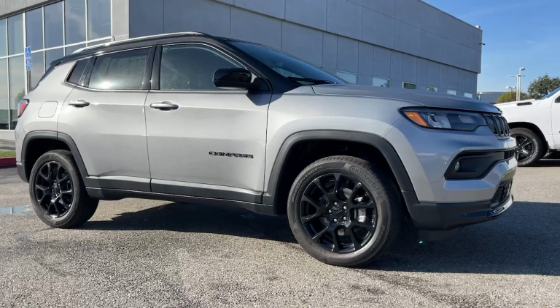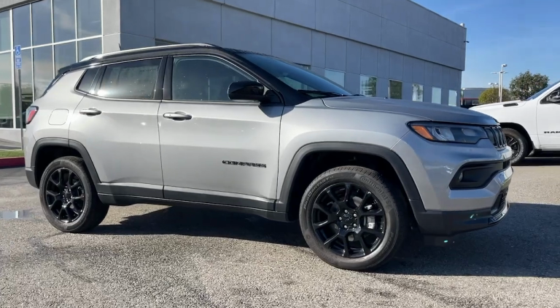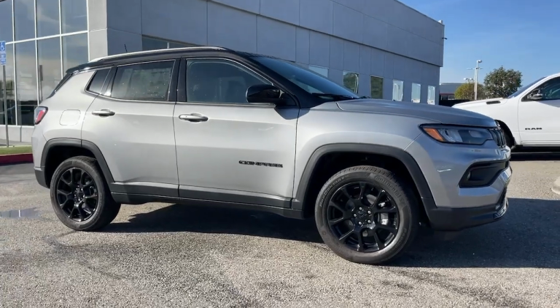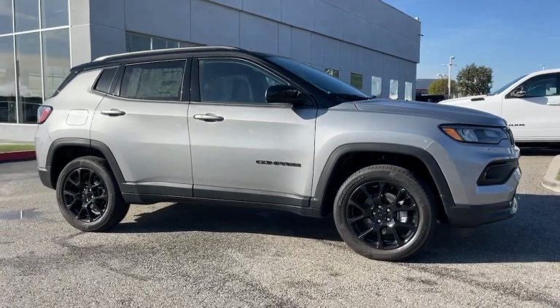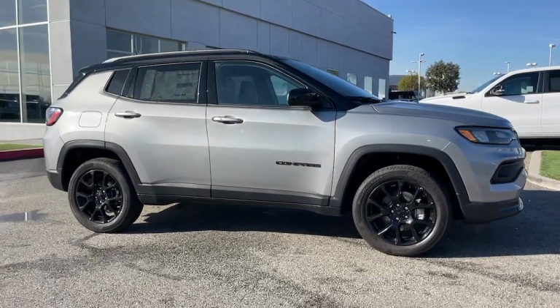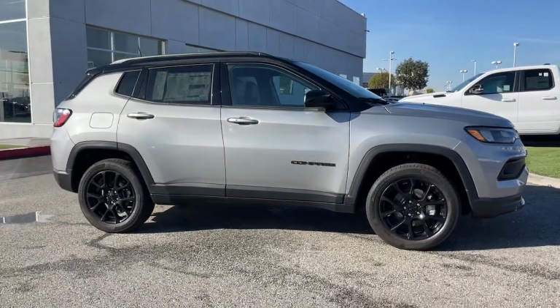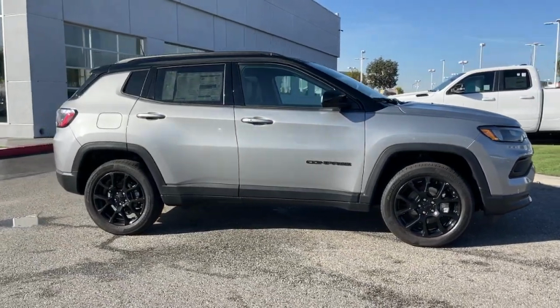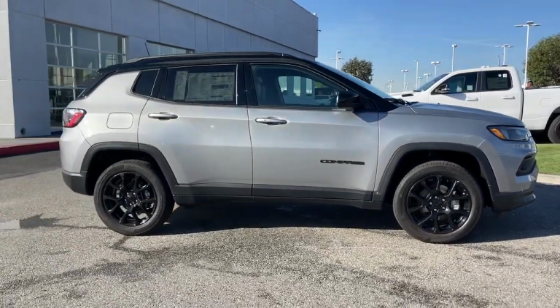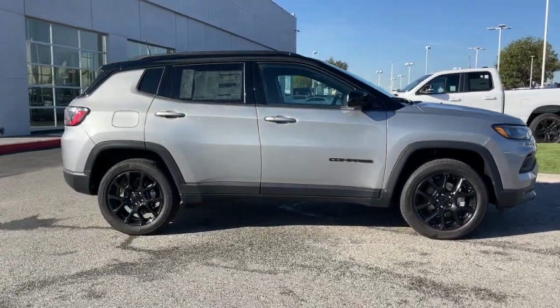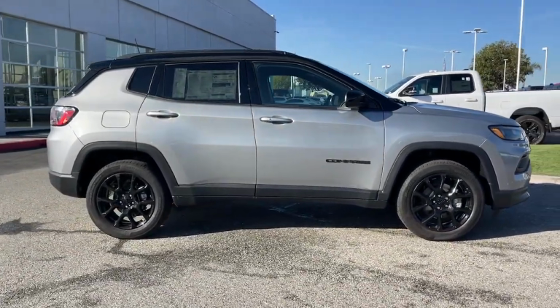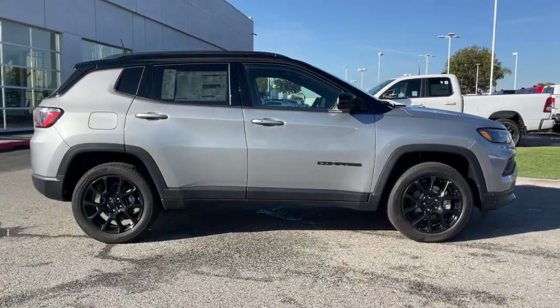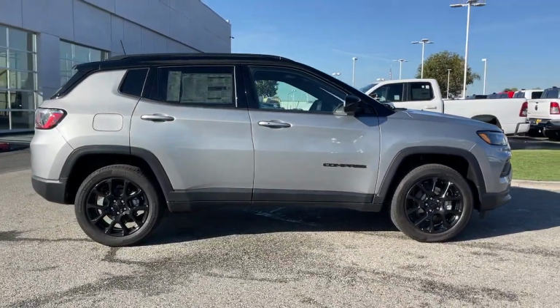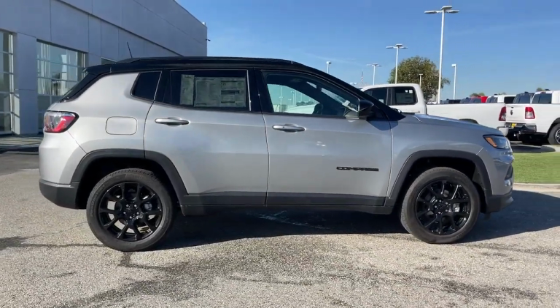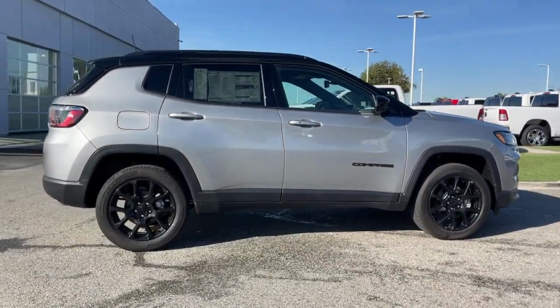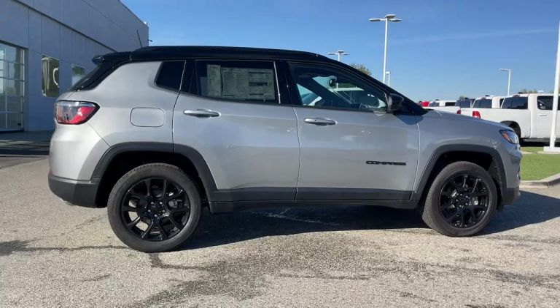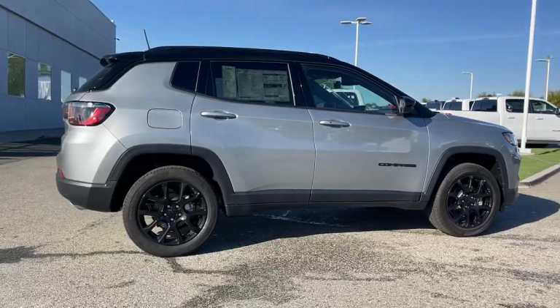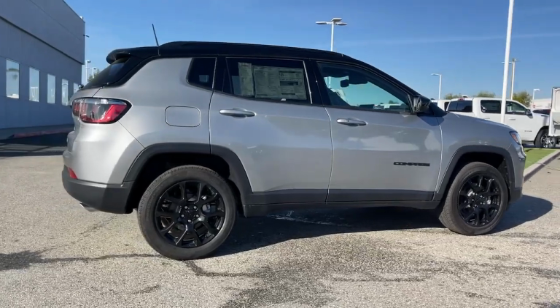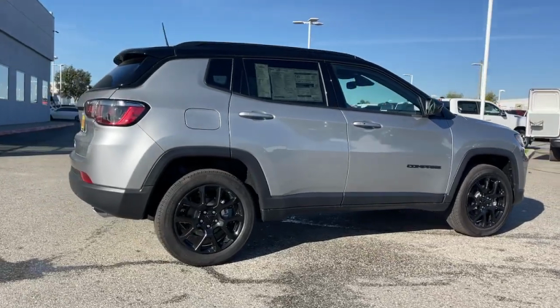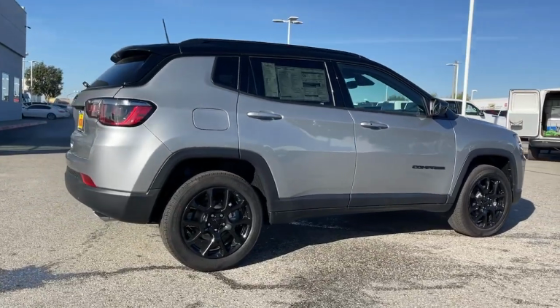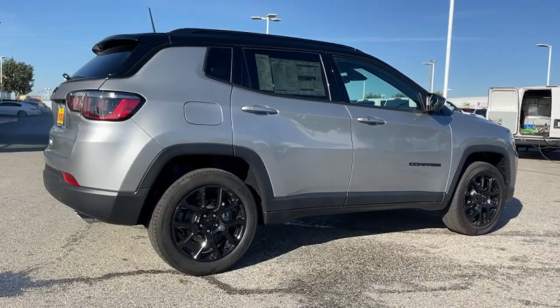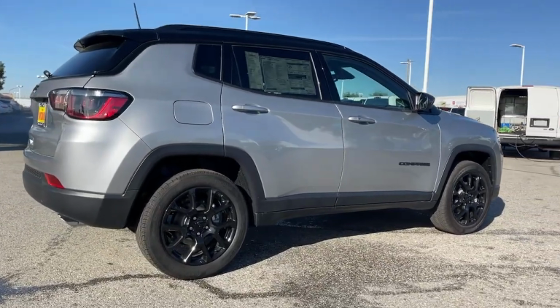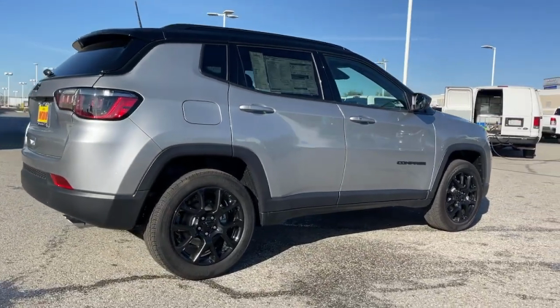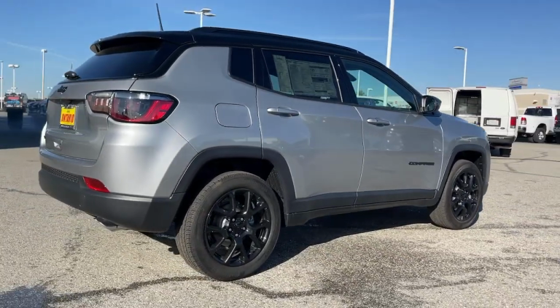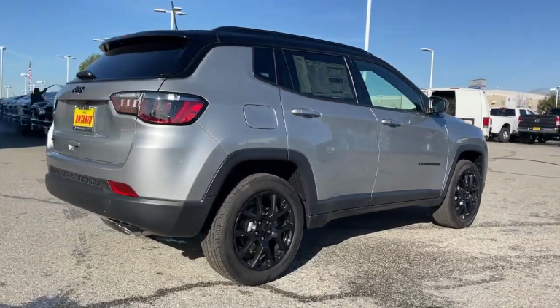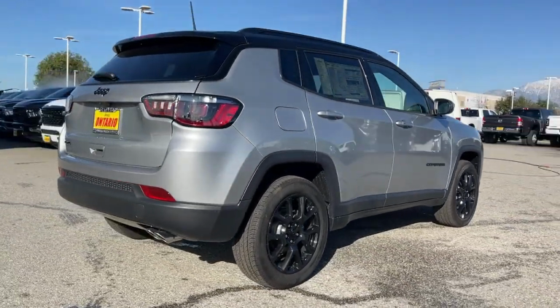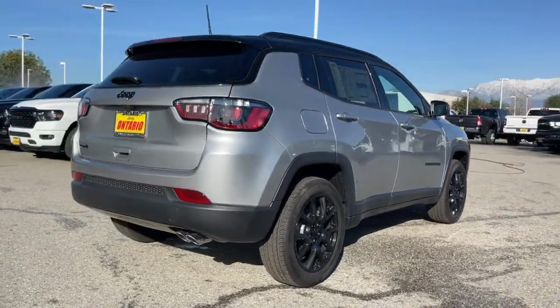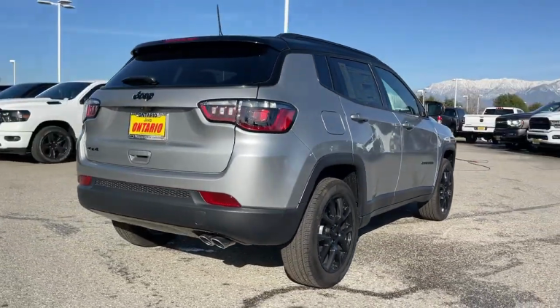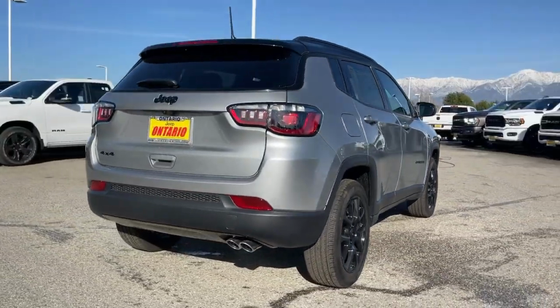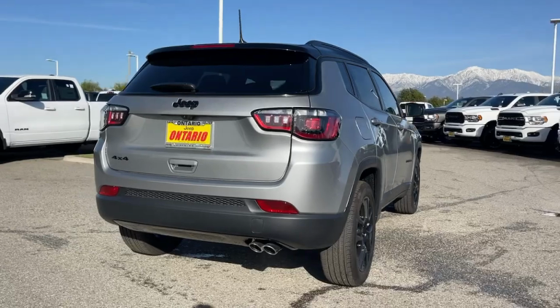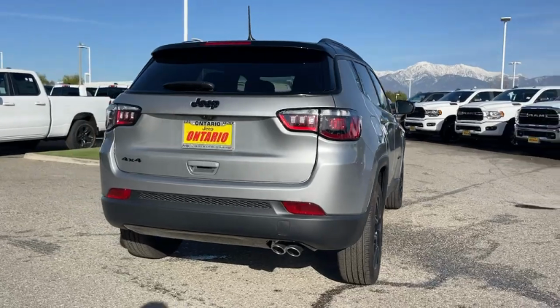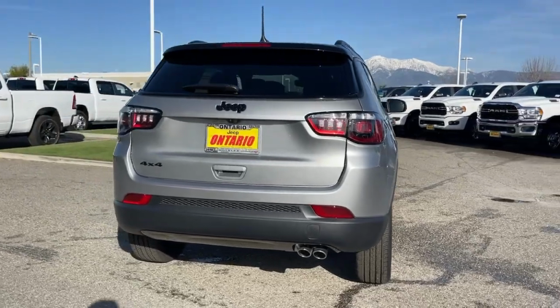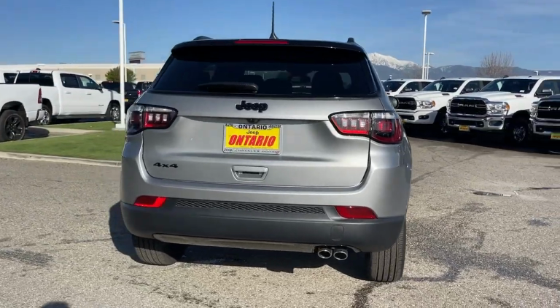Introducing the 2022 Jeep Compass — the upscale, sophisticated compact SUV with advanced safety features to protect your most precious cargo.